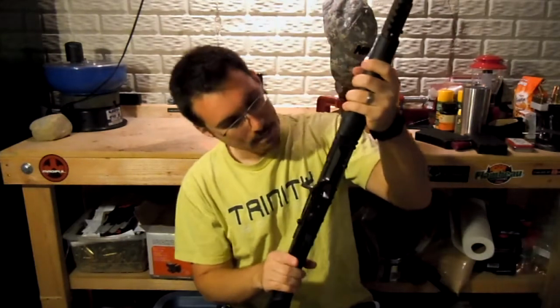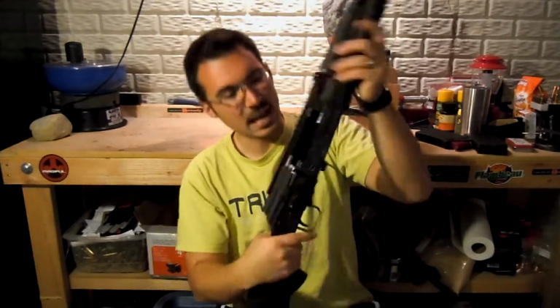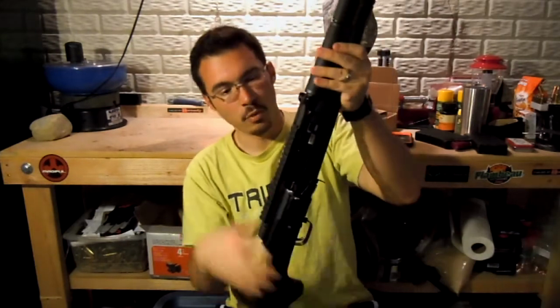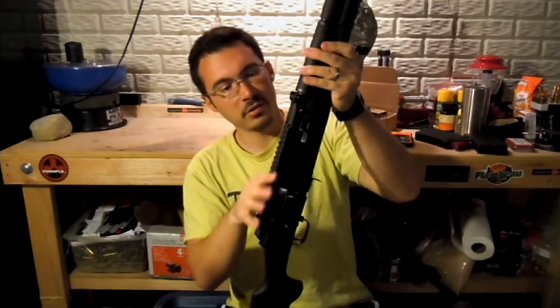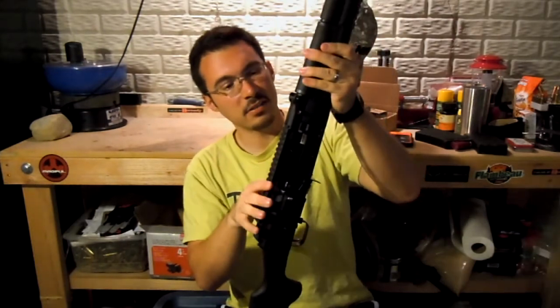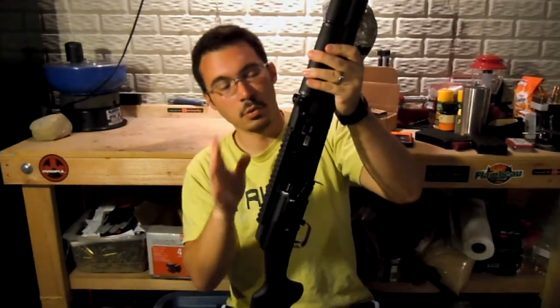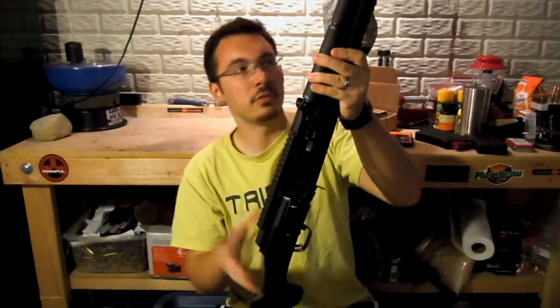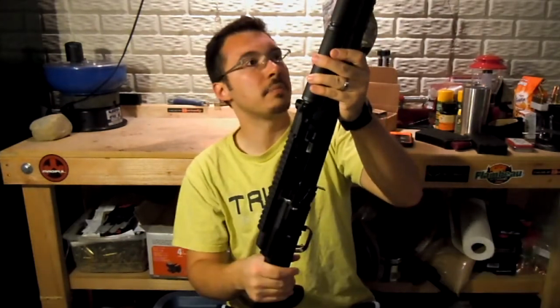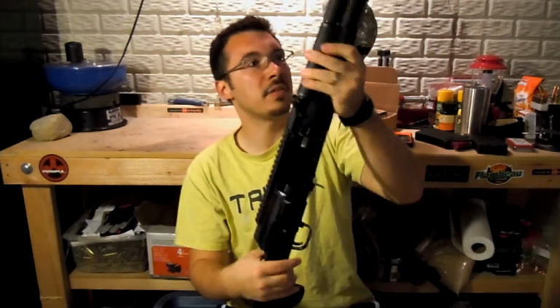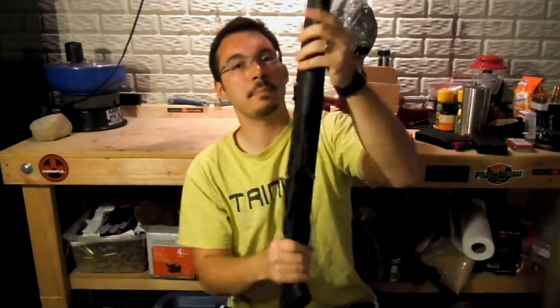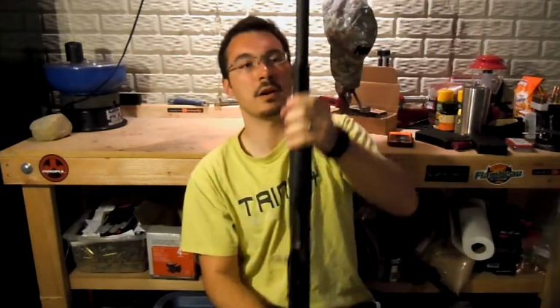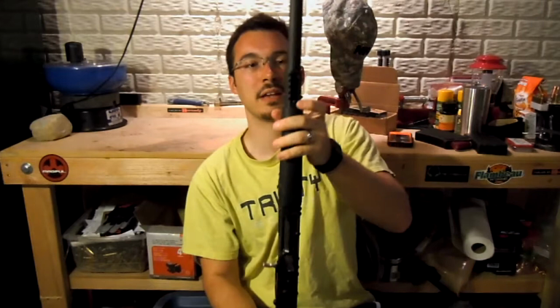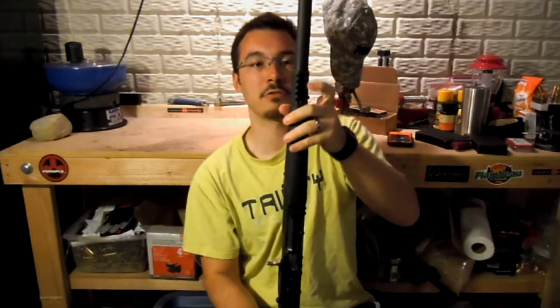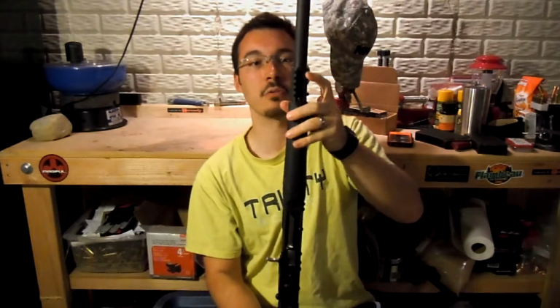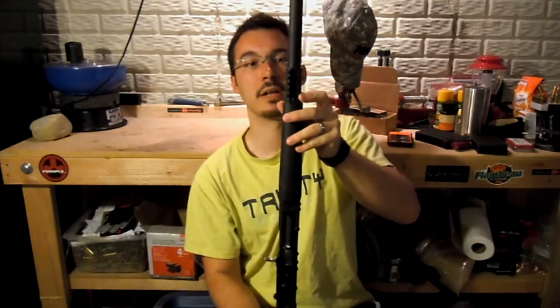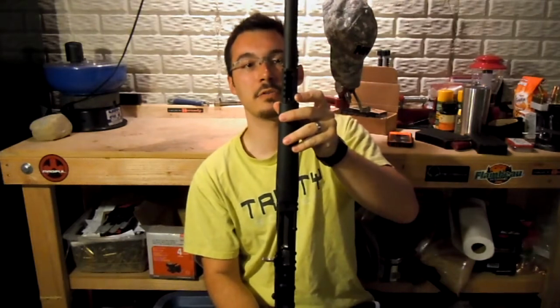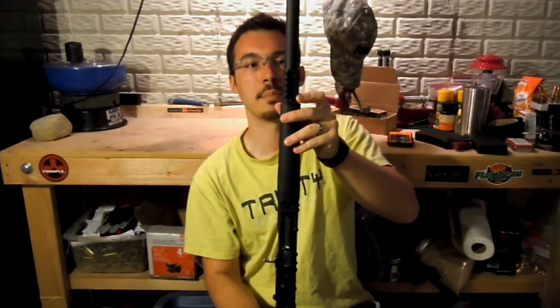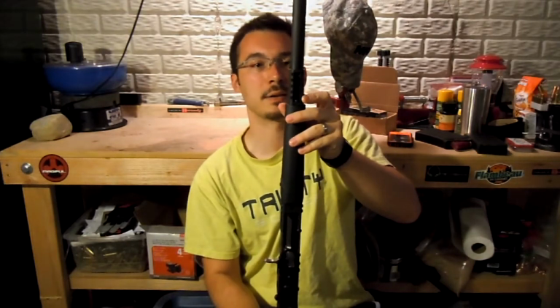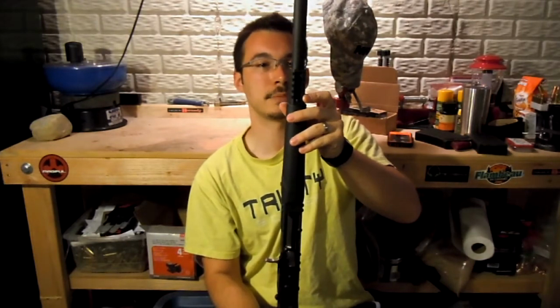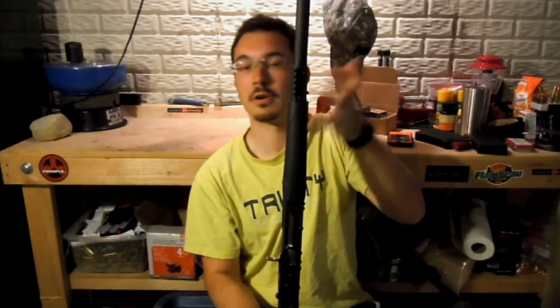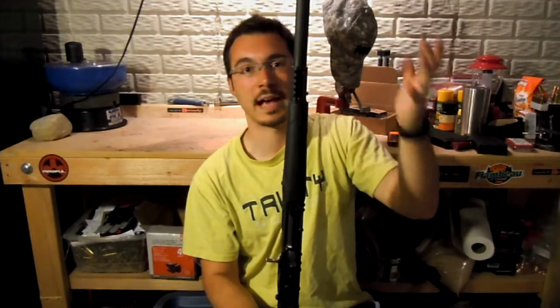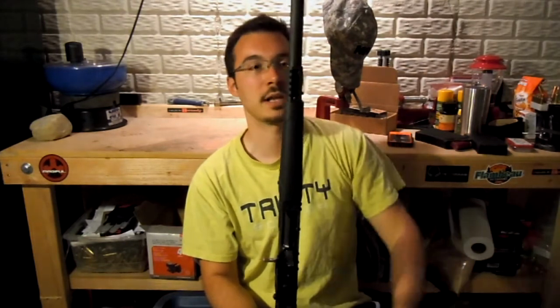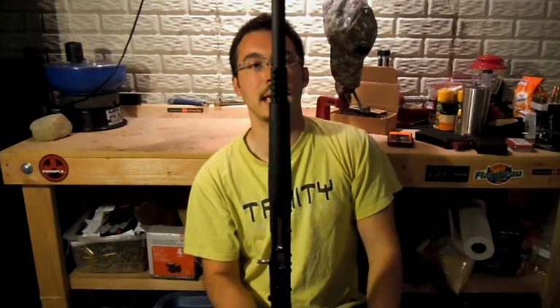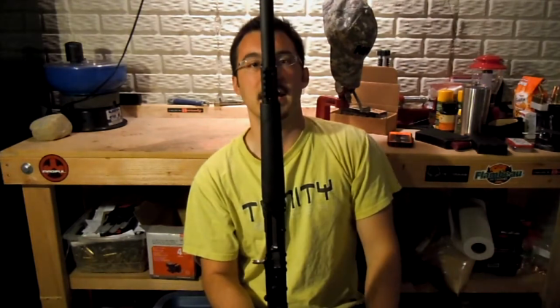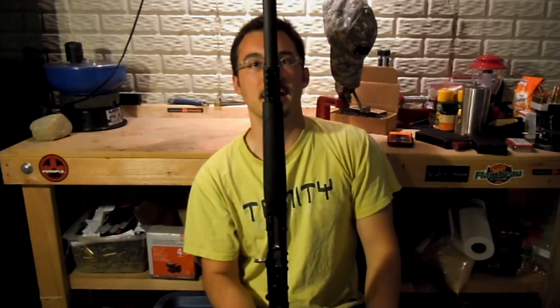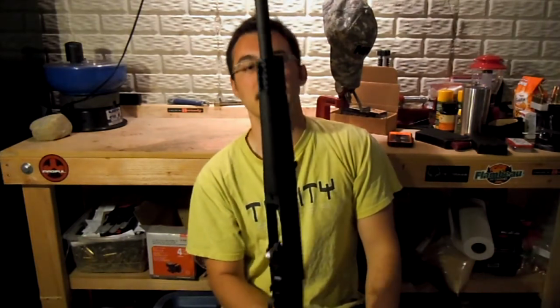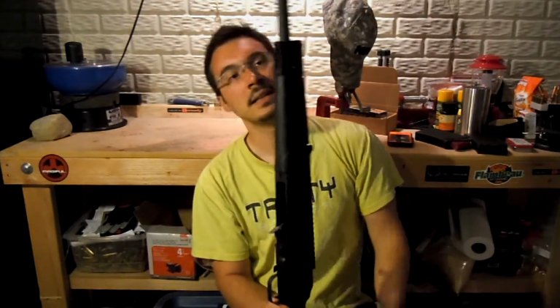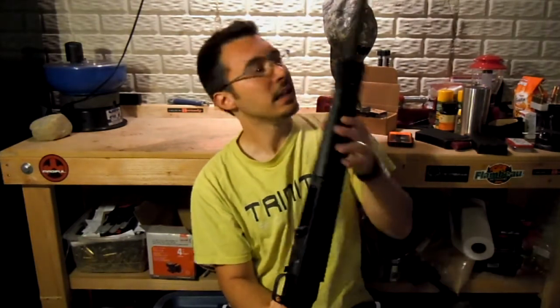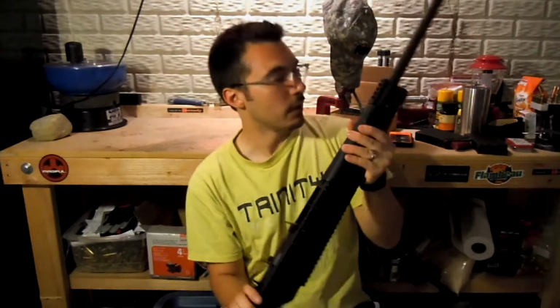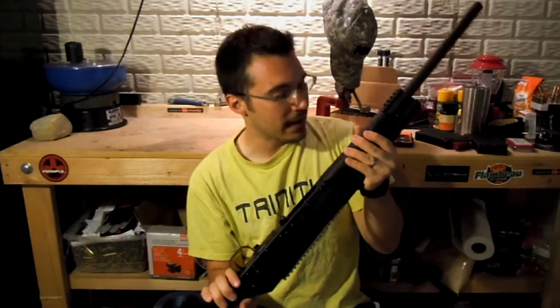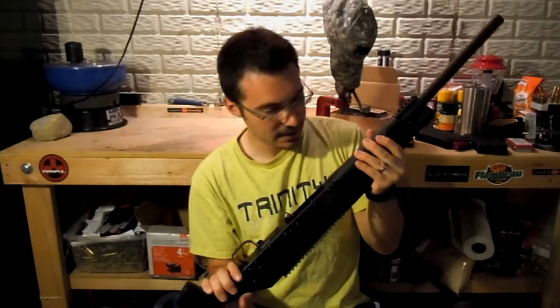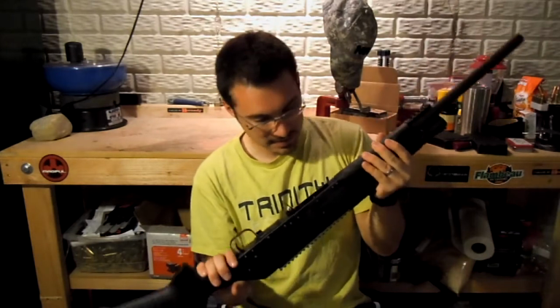The rail is nice if you want to do something with that. It also has a front rail here if you want to mount a flashlight, maybe, if you're into that kind of stuff.